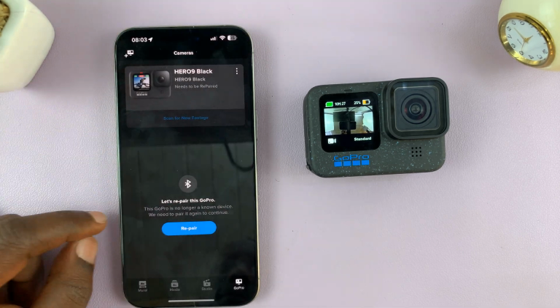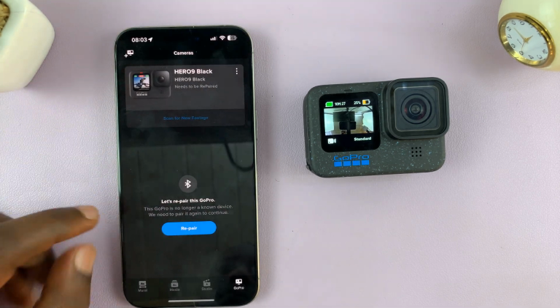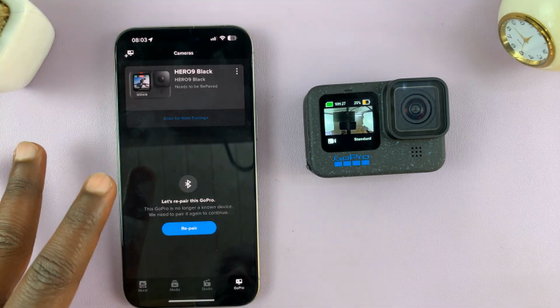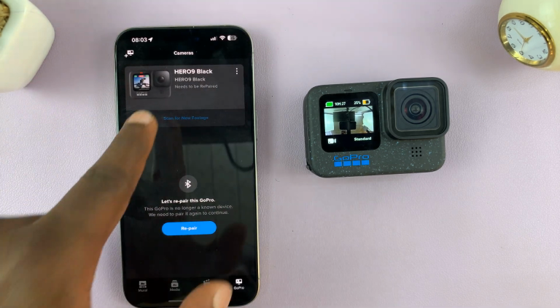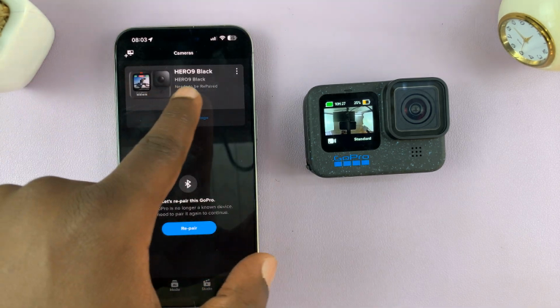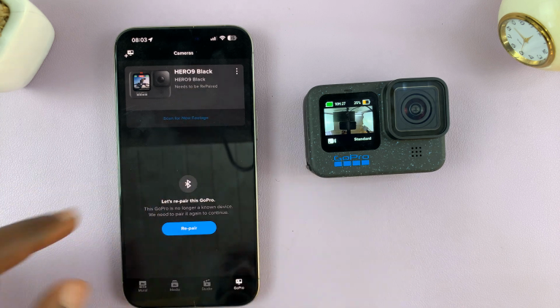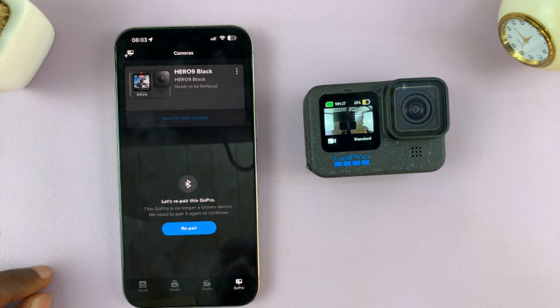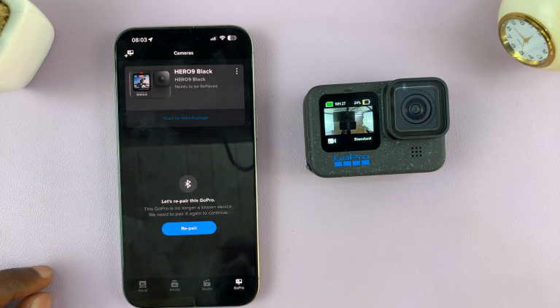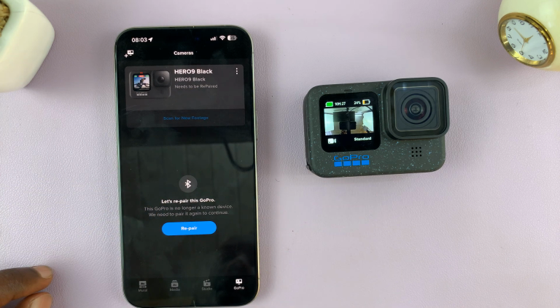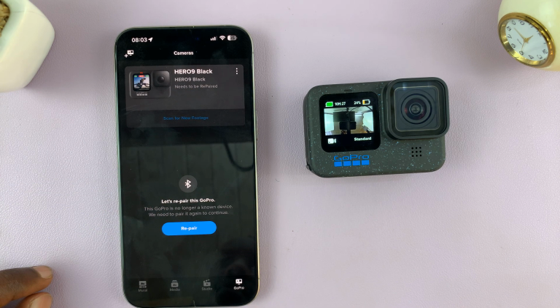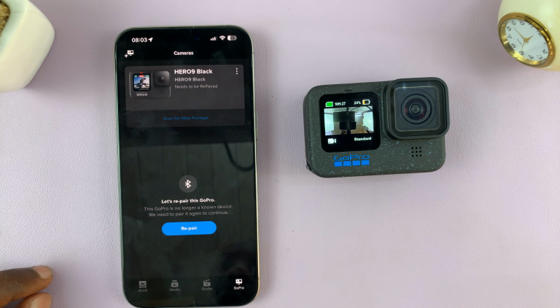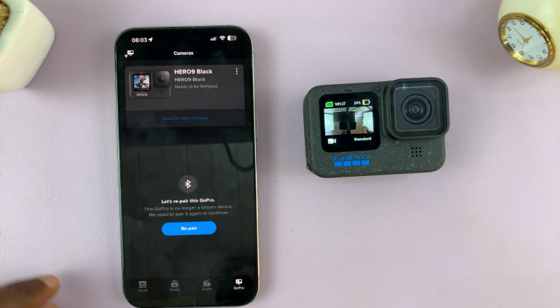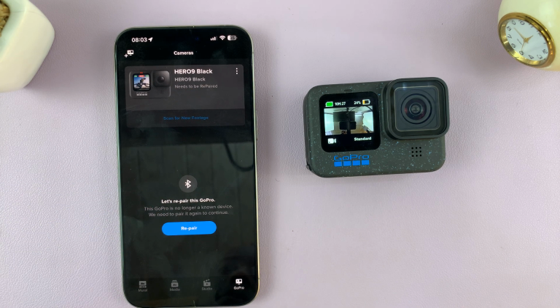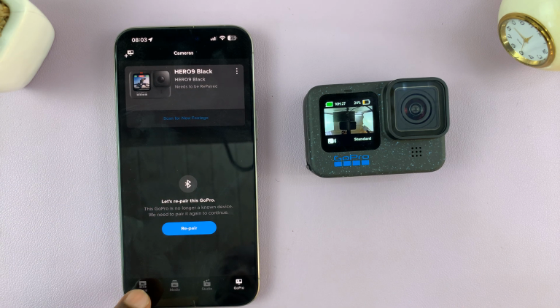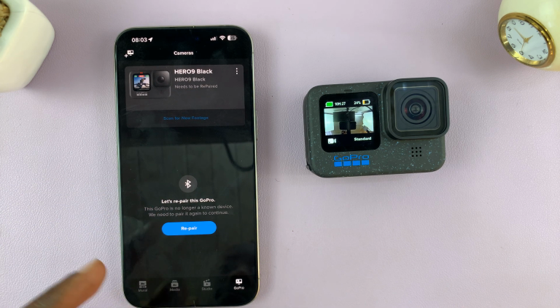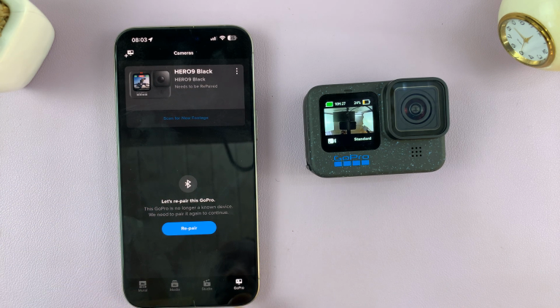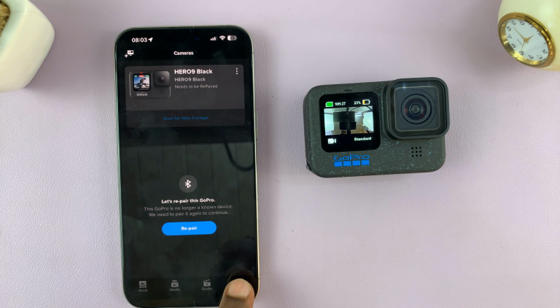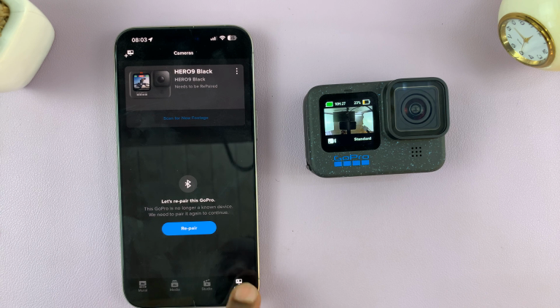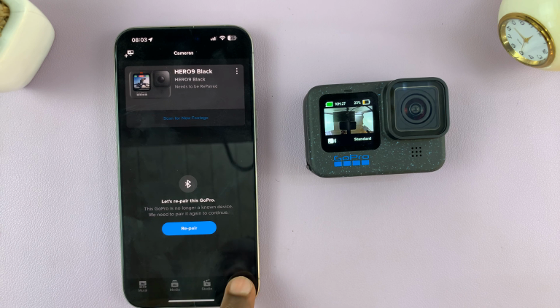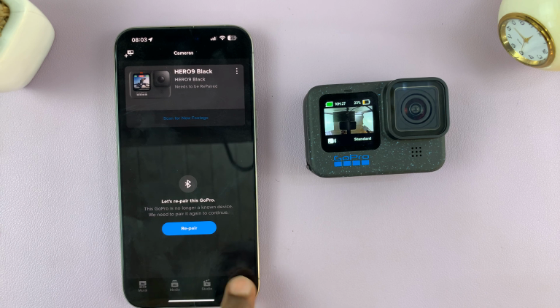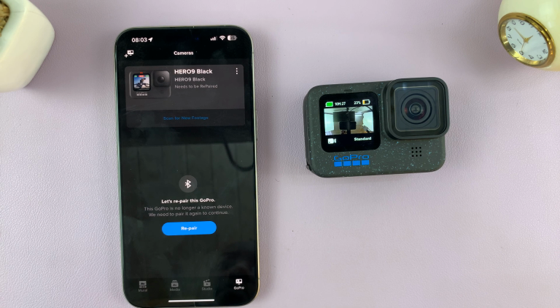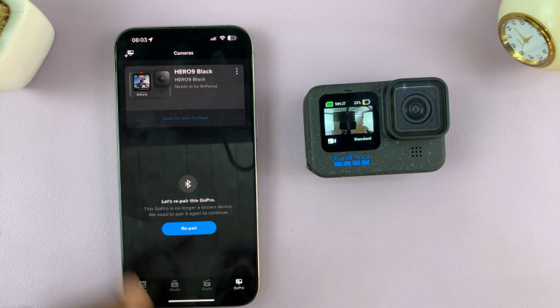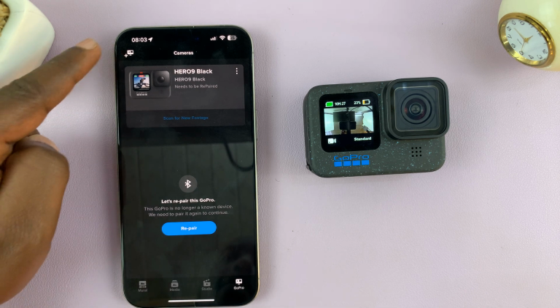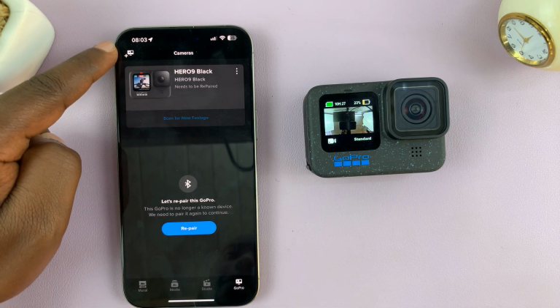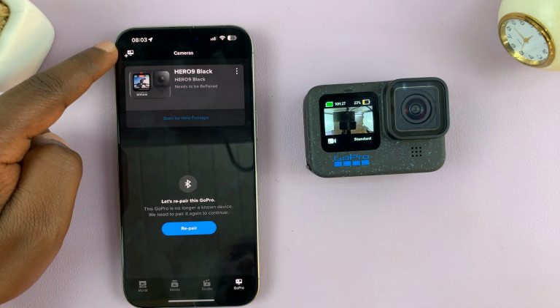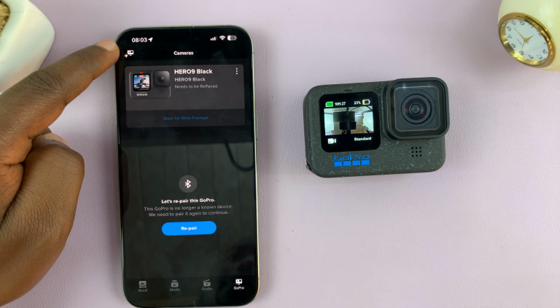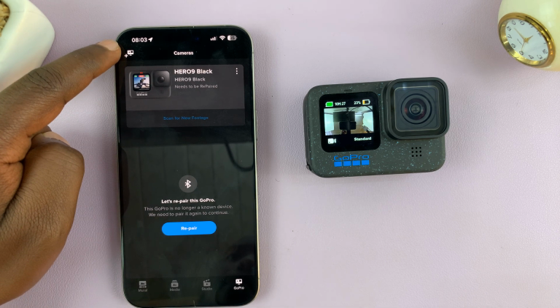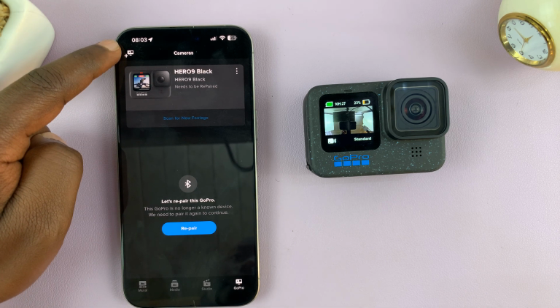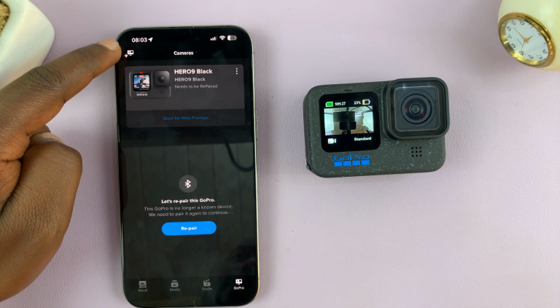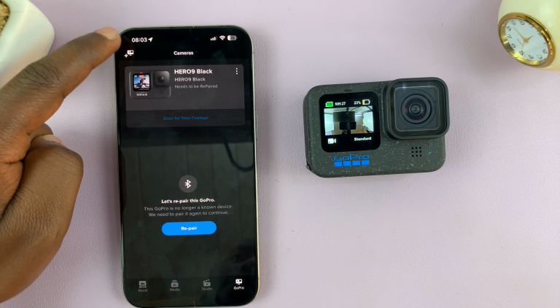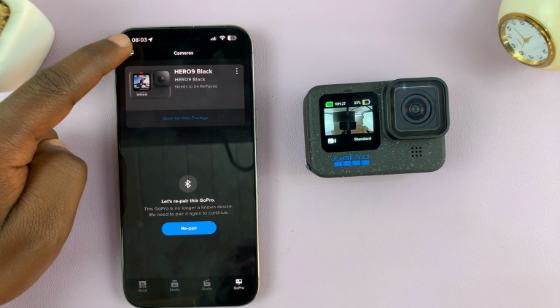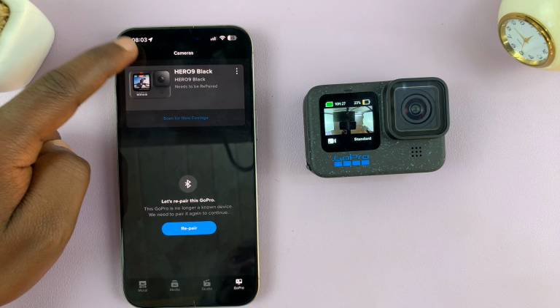On the Quik app you can see I only have my Hero 9. To add my Hero 12, make sure GoPro is selected in the bottom right corner, and then tap on the plus GoPro icon in the top left corner.